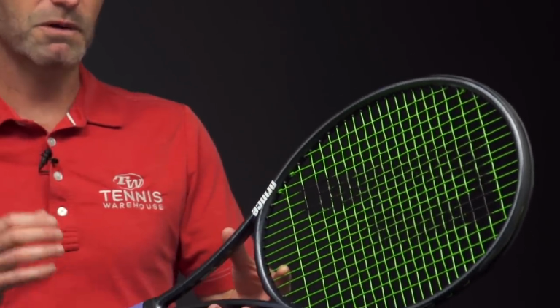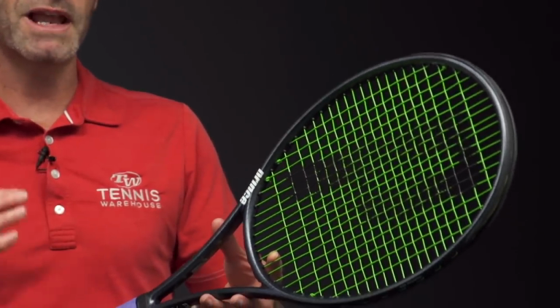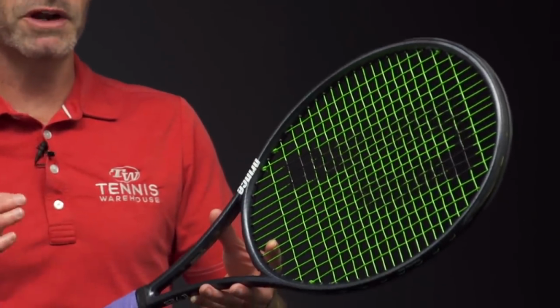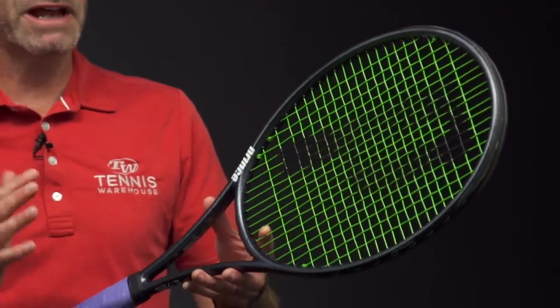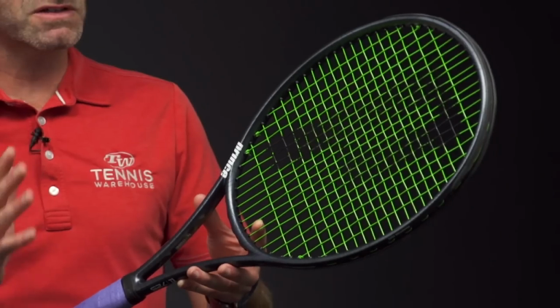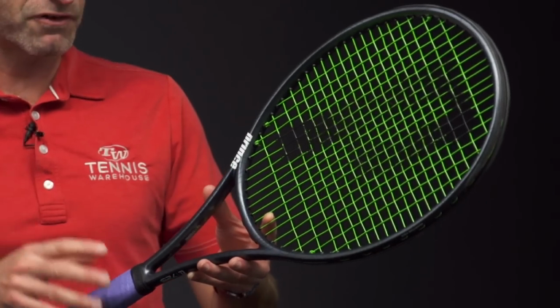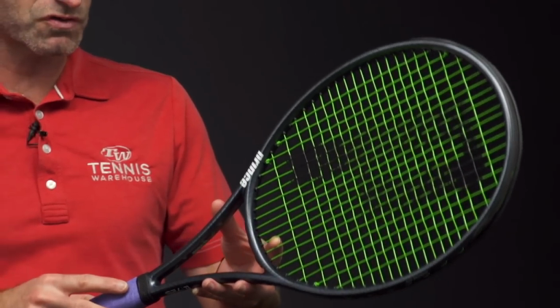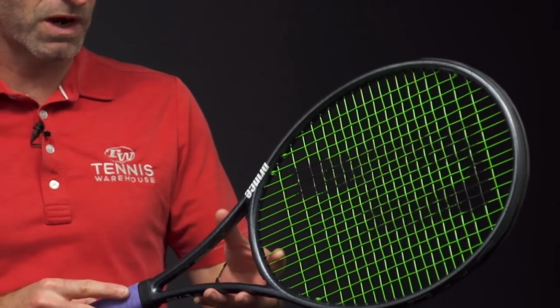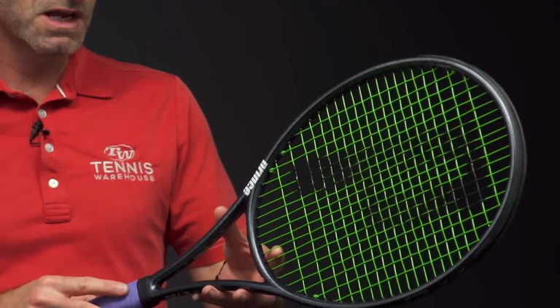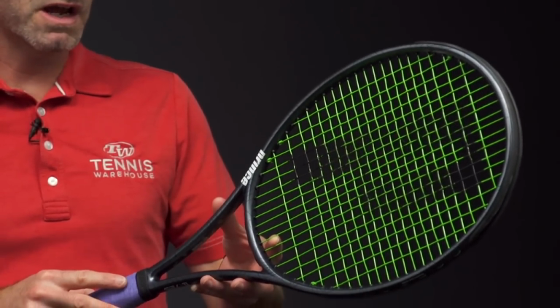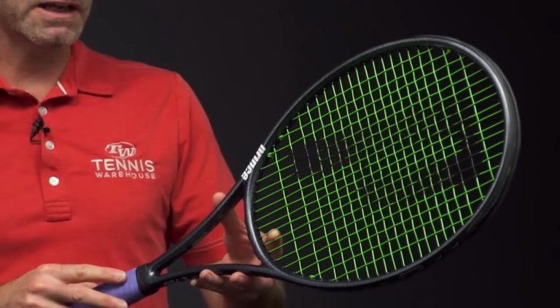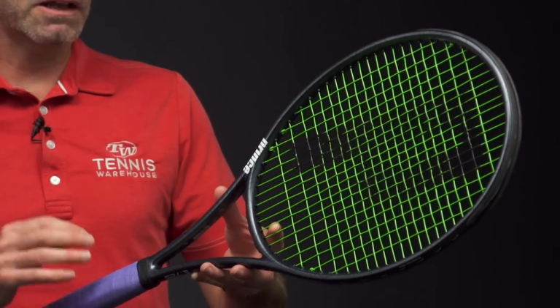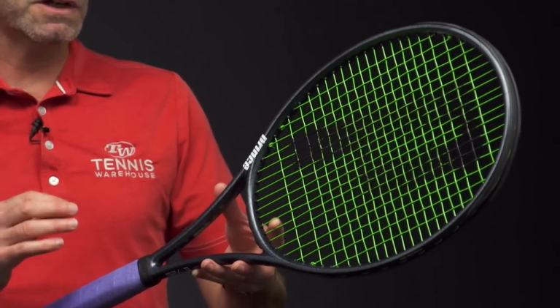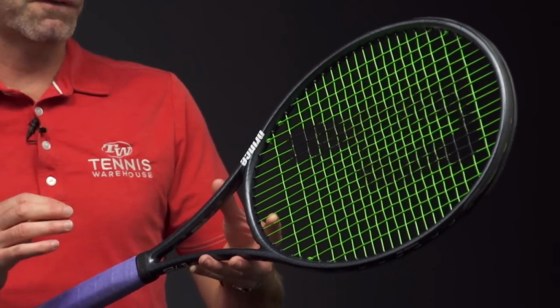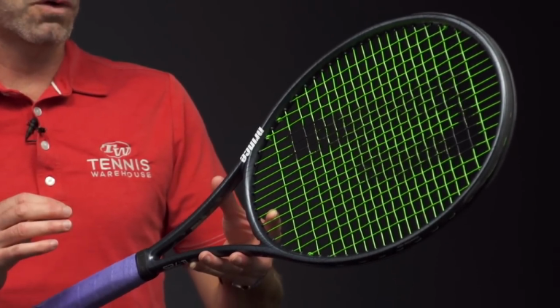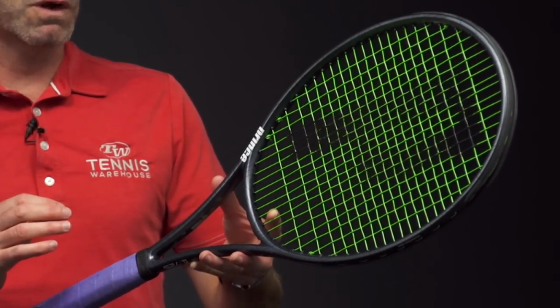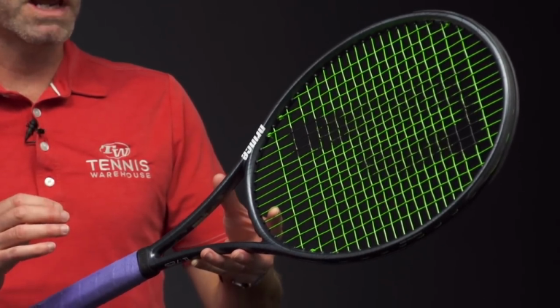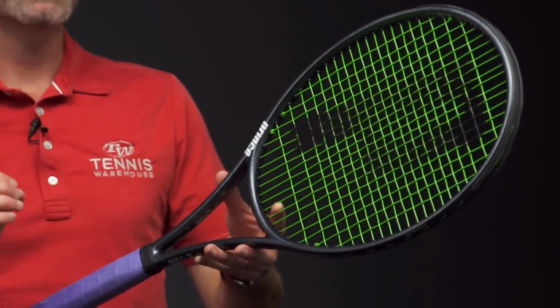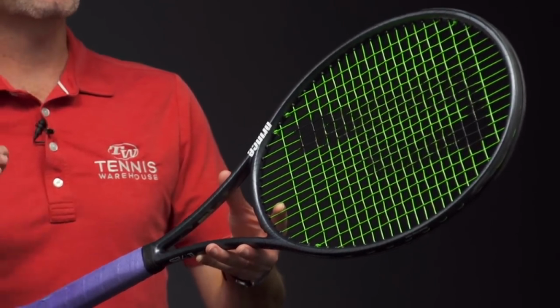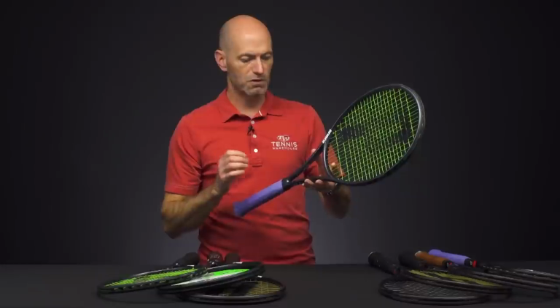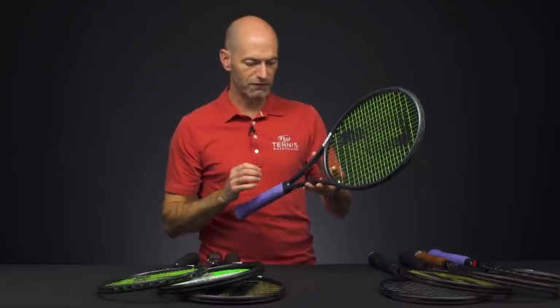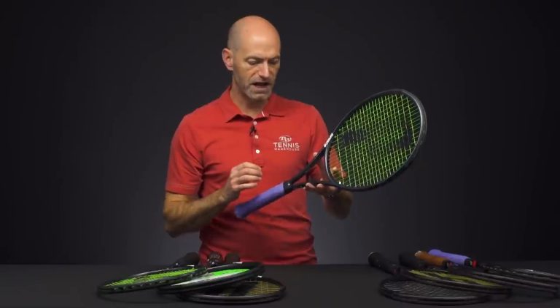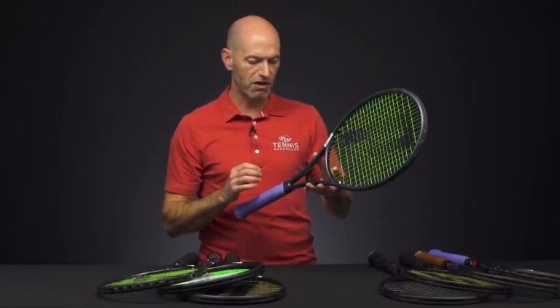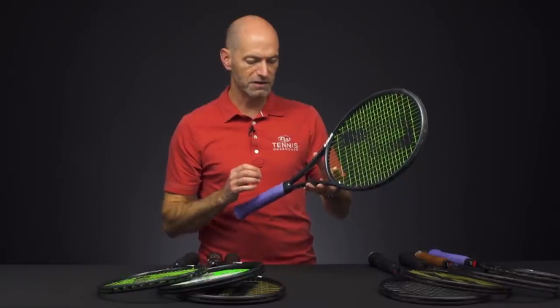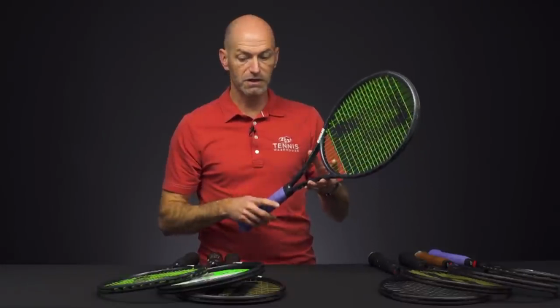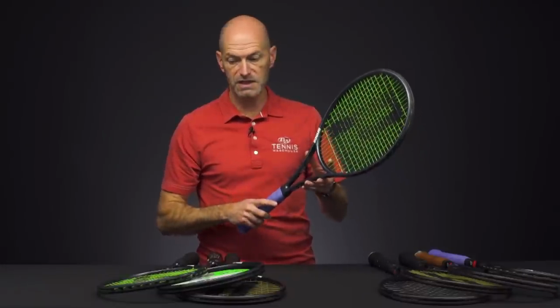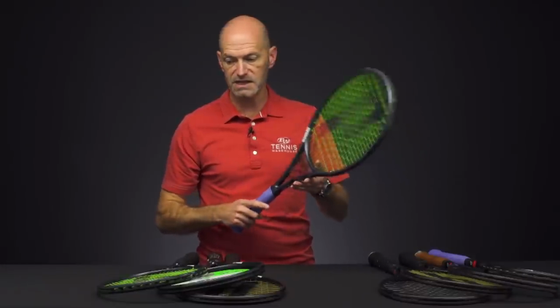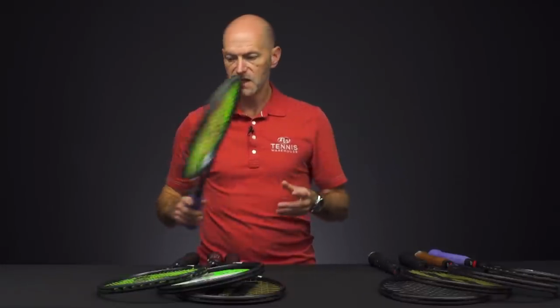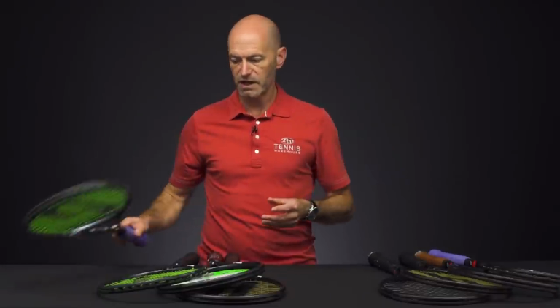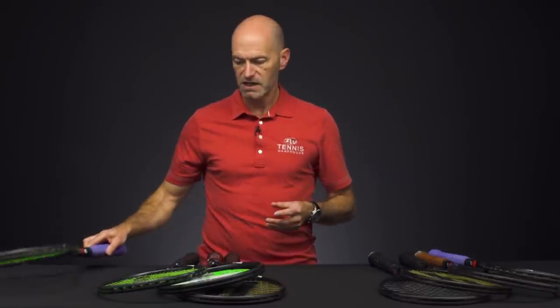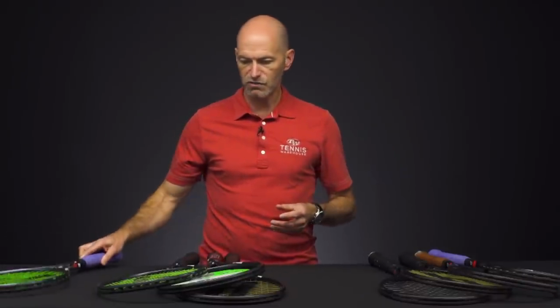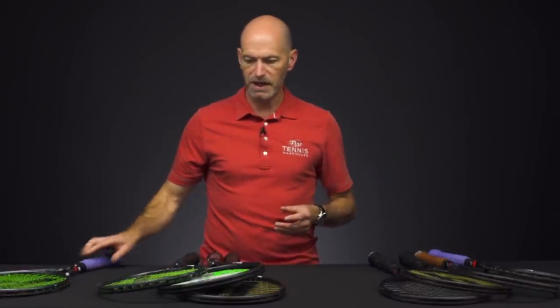This one is about 11.8 ounces average strung weight, 9 points headlight, 324 swing weight, silky smooth 58RA, and of course the 18×20 string pattern.